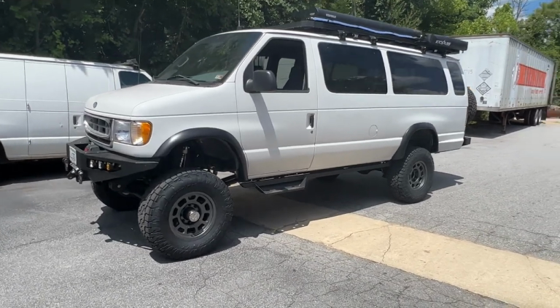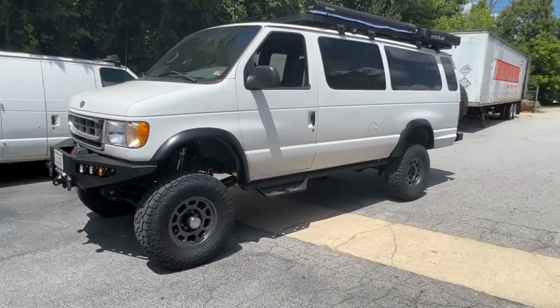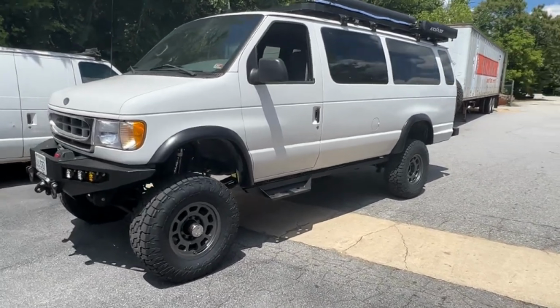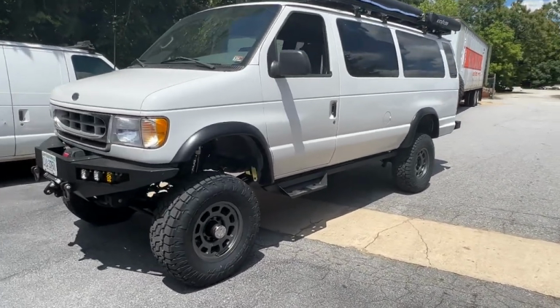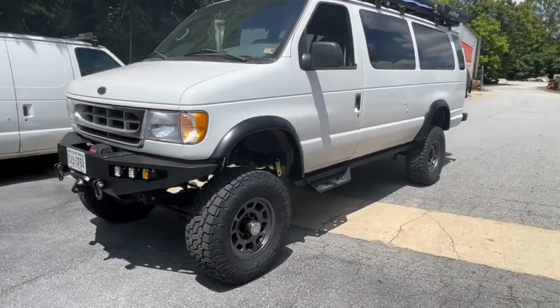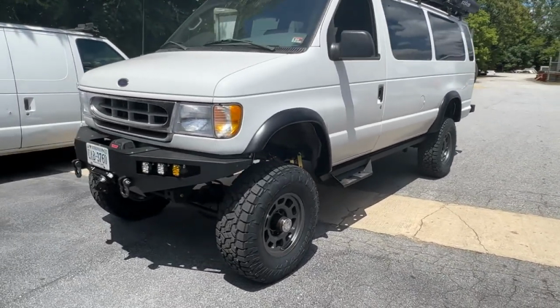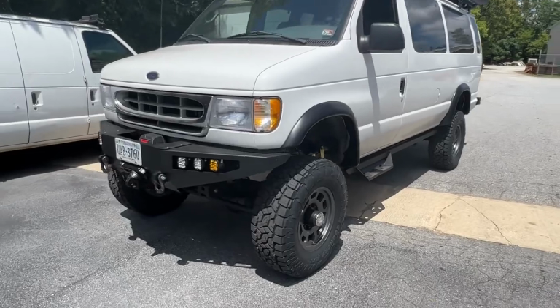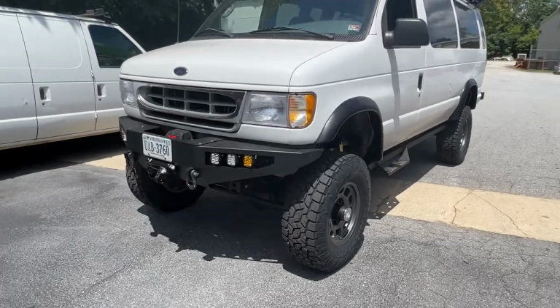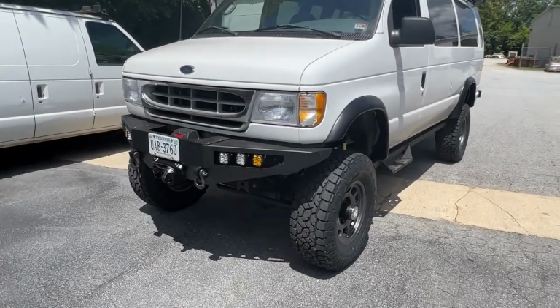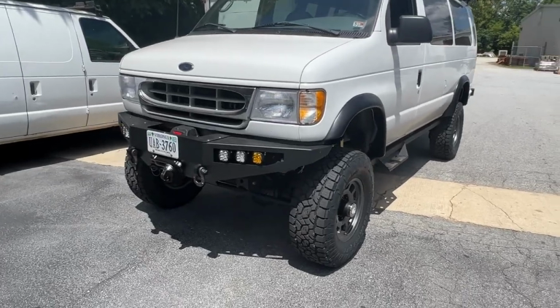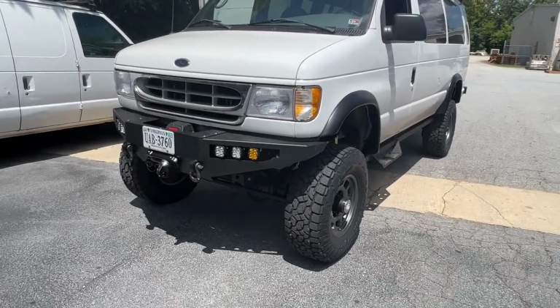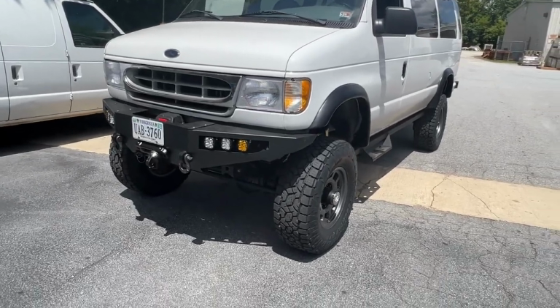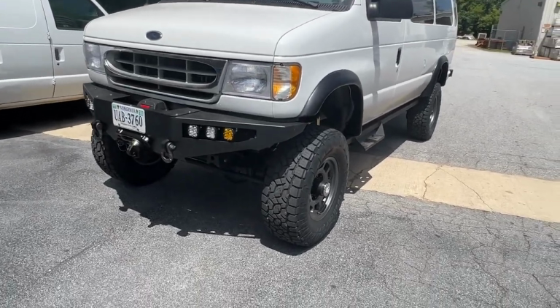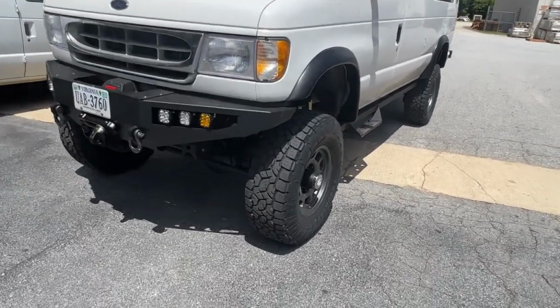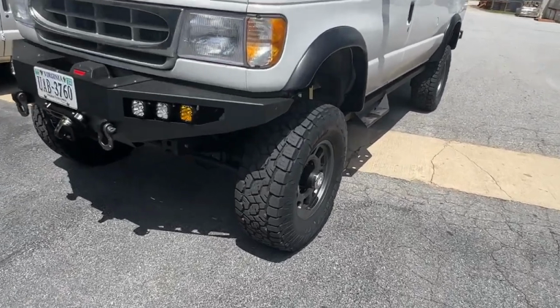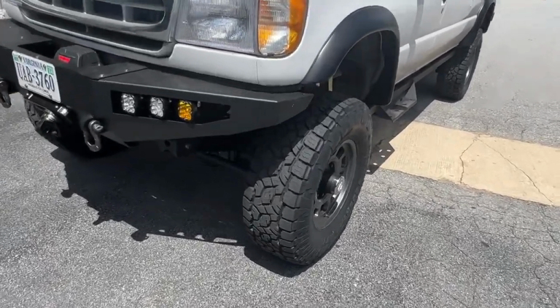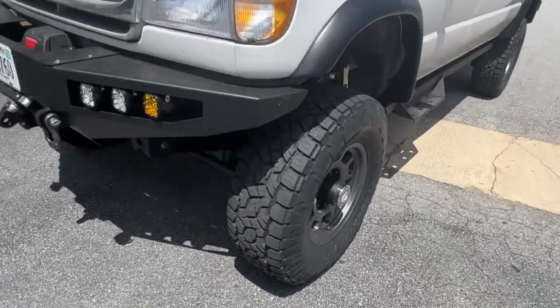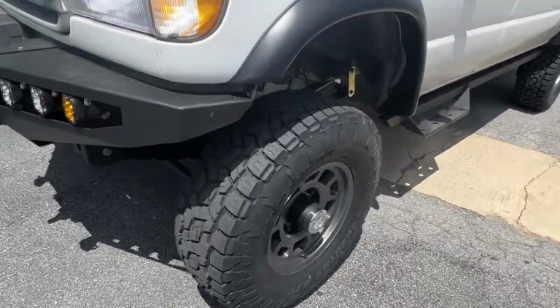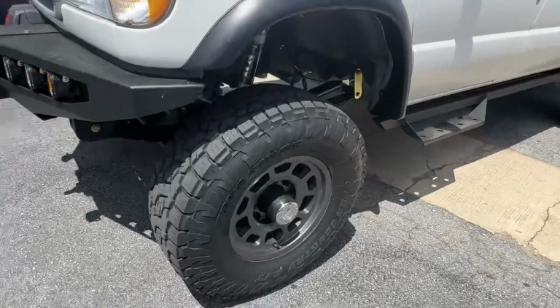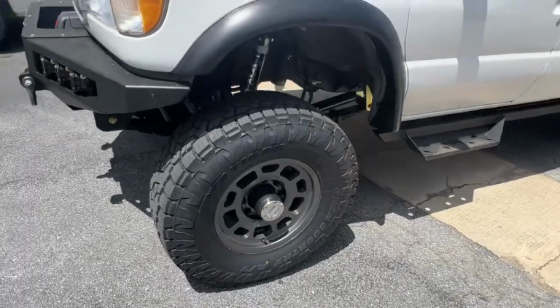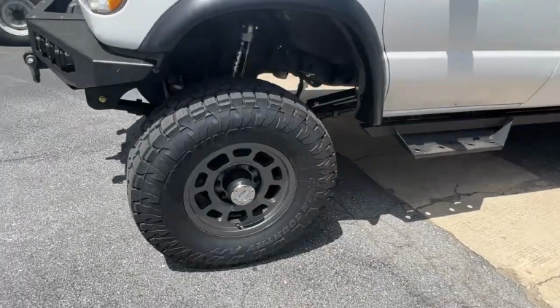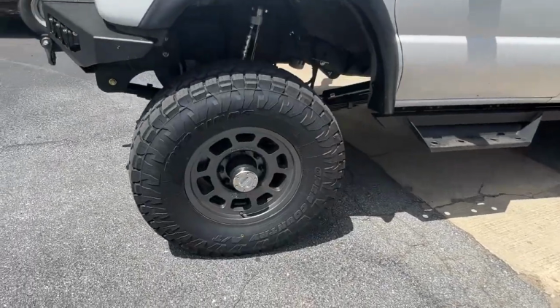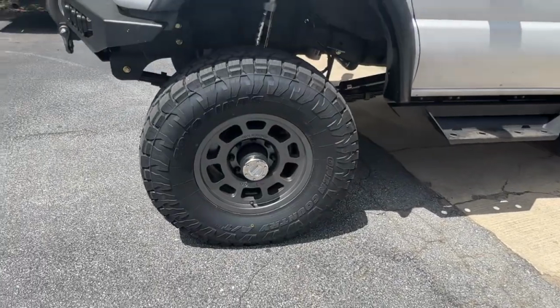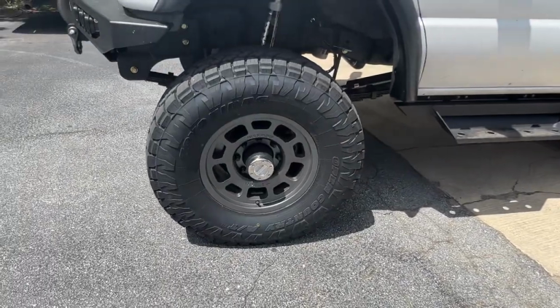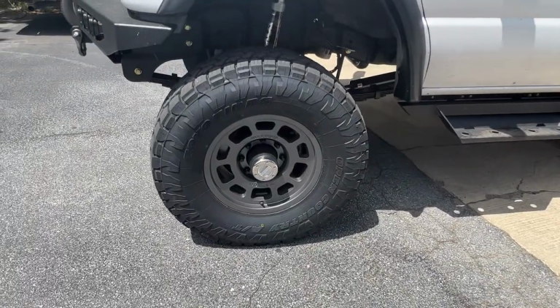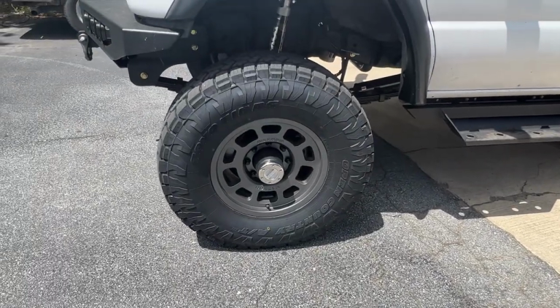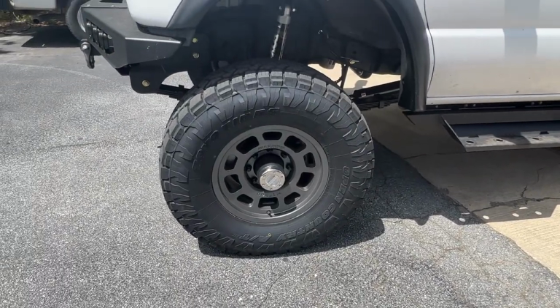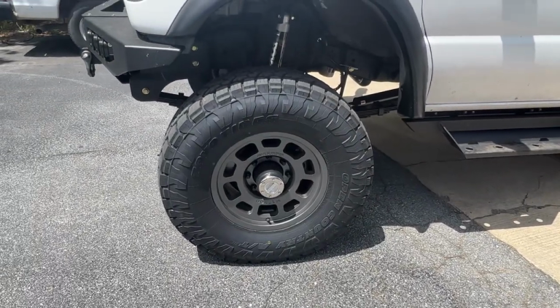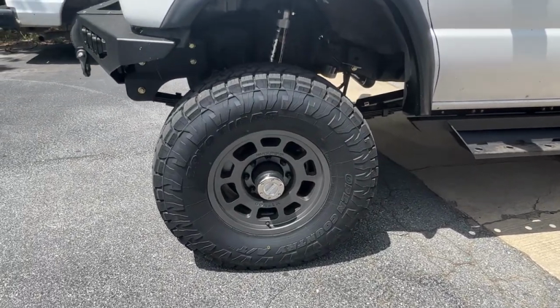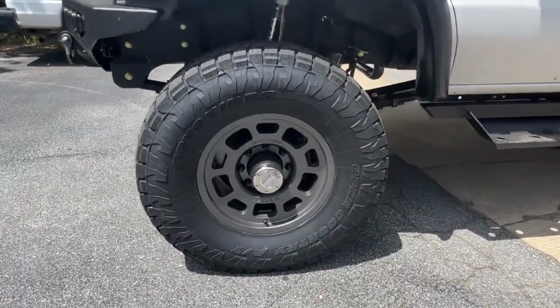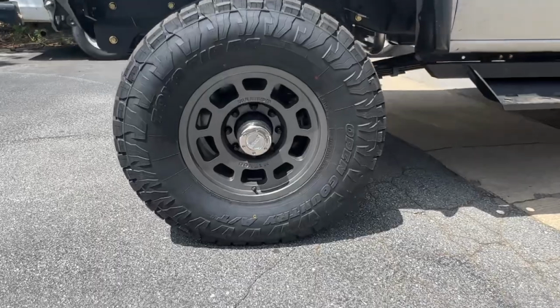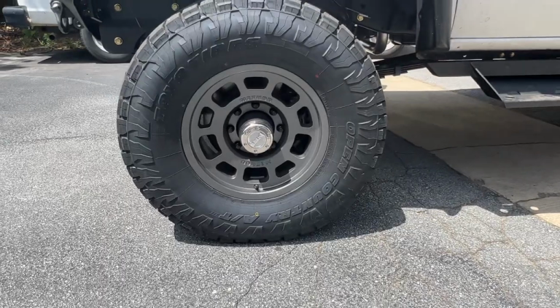Behind that, we've got an NV271 T-Case, manual shift of course. Got a 6-inch lift, custom spec springs front and rear, and 35-inch Toyo AT3 — 35-1250-17.